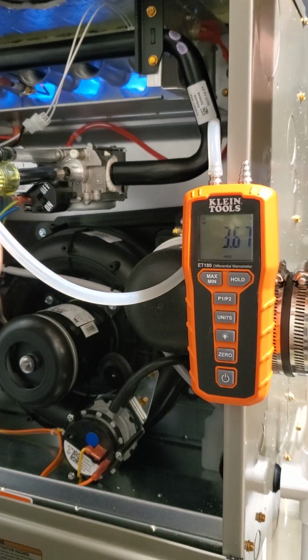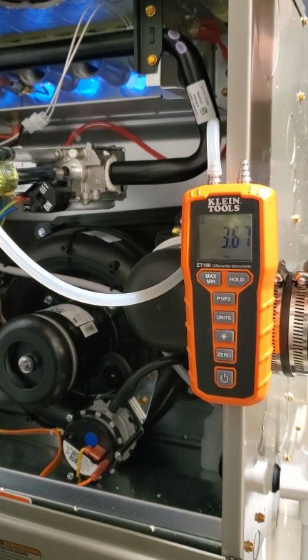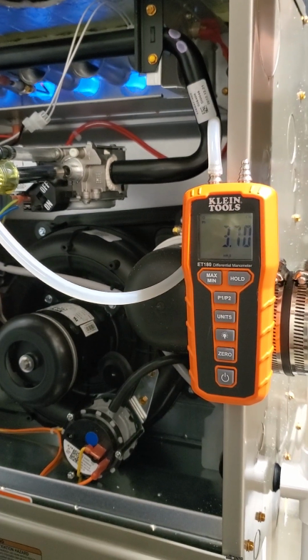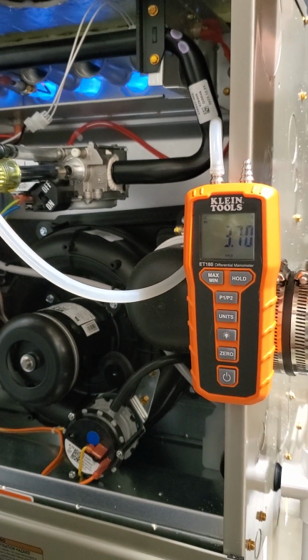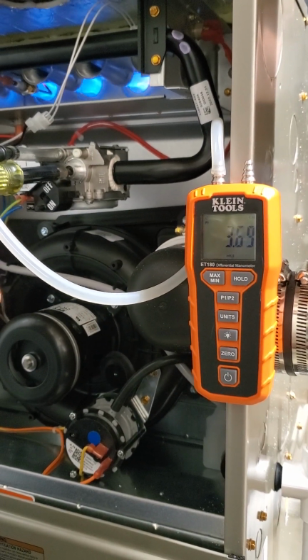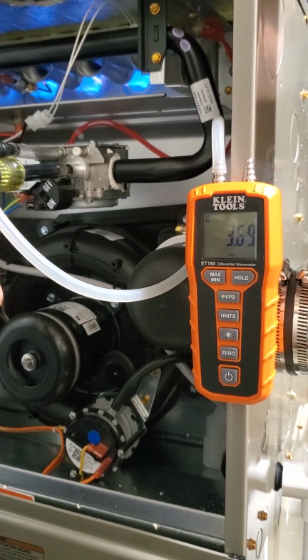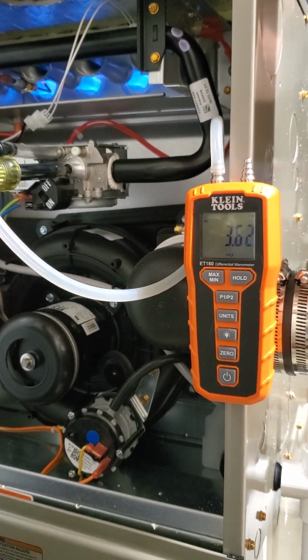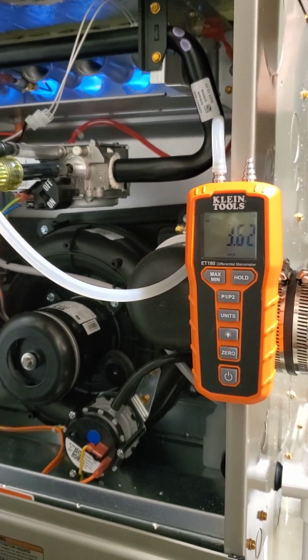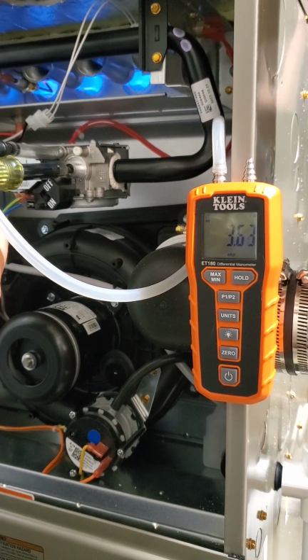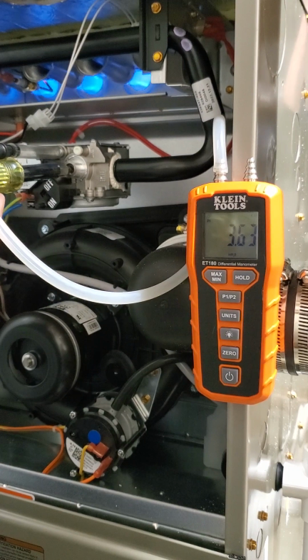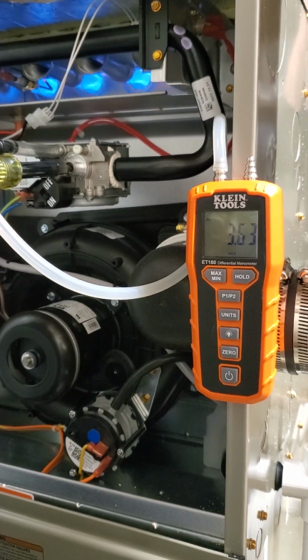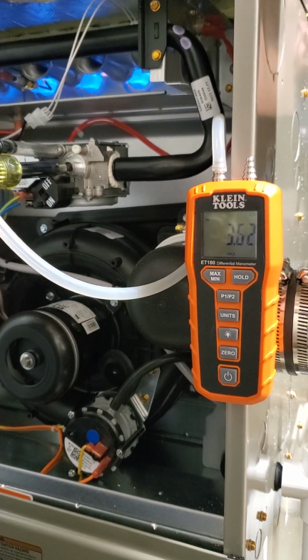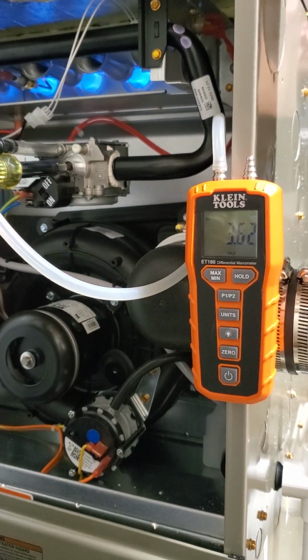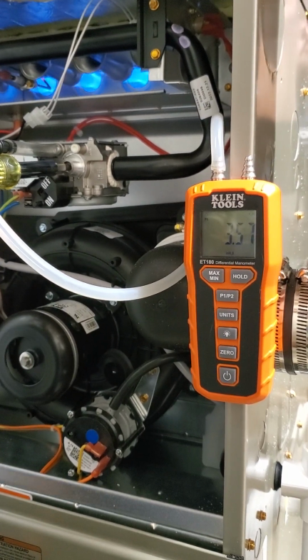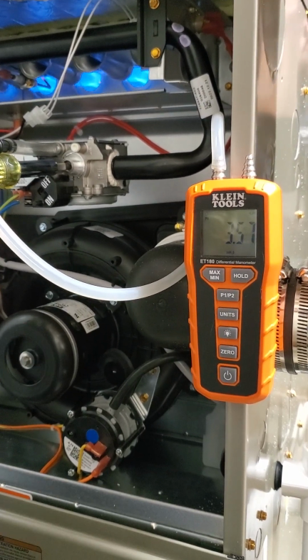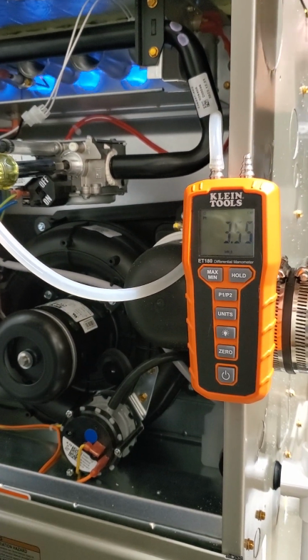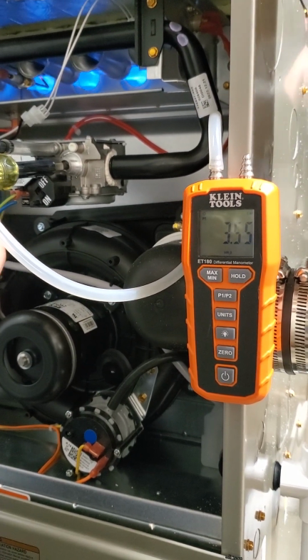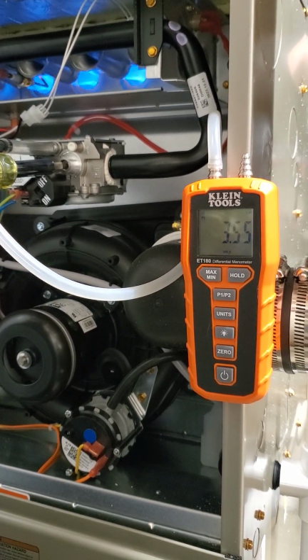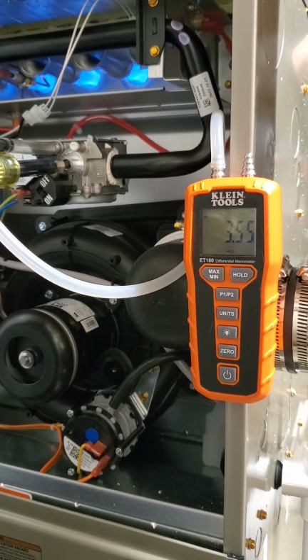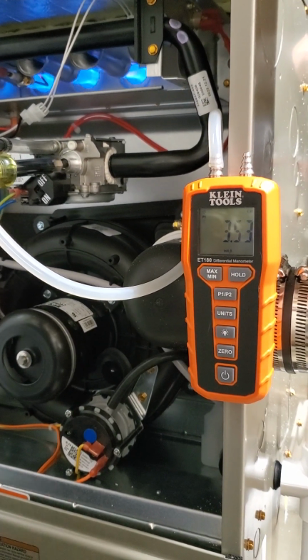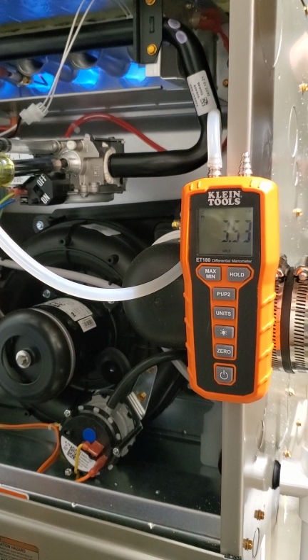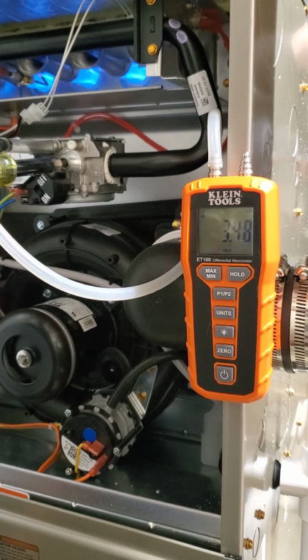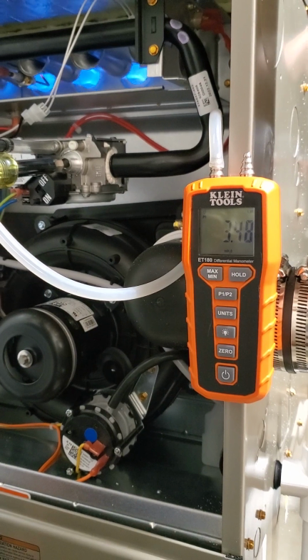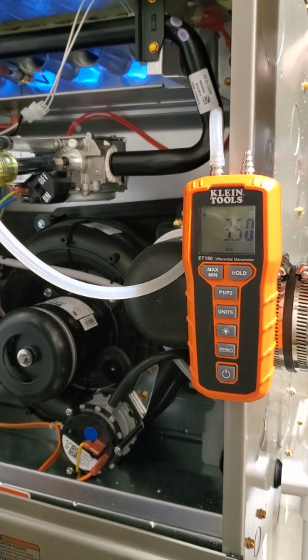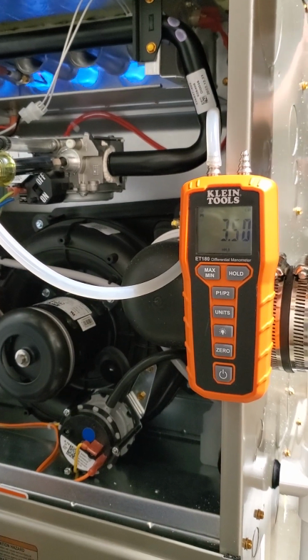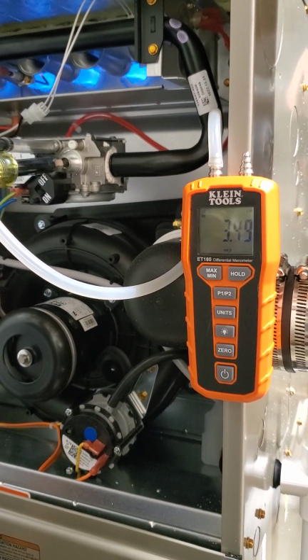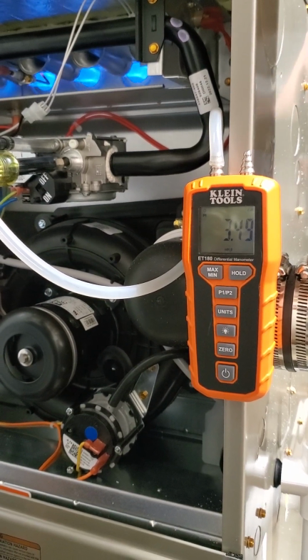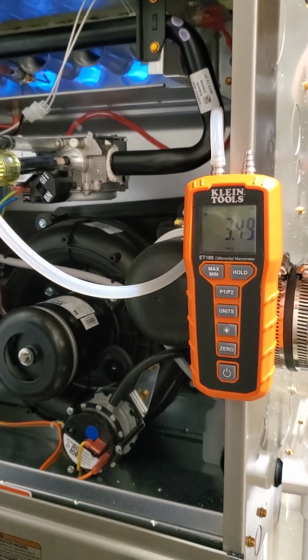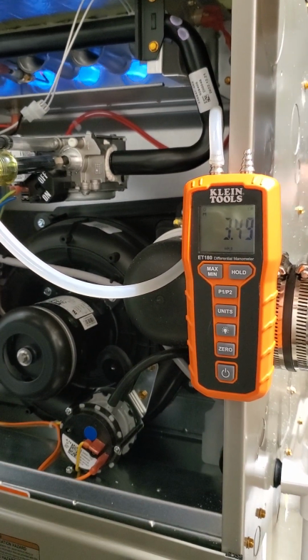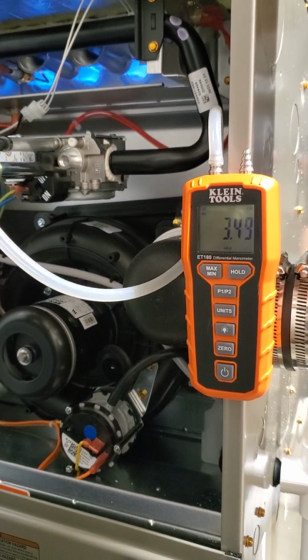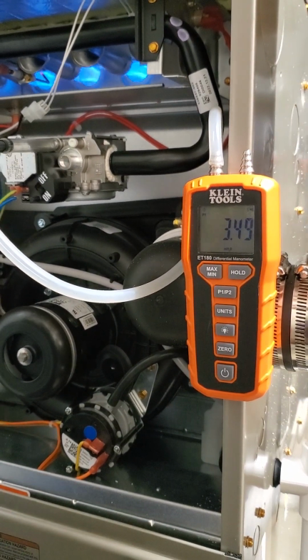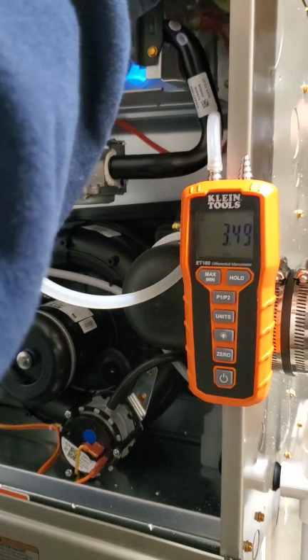Now I'm going to record one of high and low fire — next install we do that has two stage — so that you guys can see how you adjust the high and low fire. There we go. 3.5 — she's happy now.